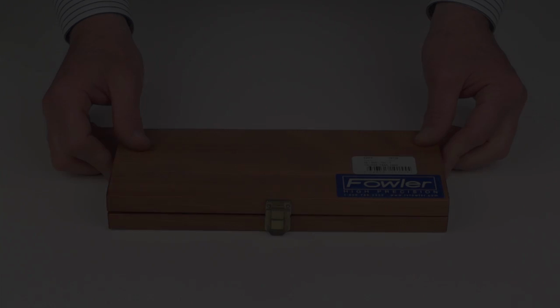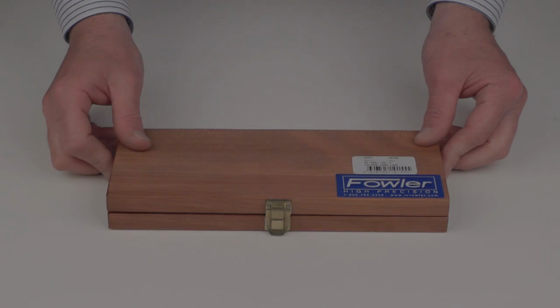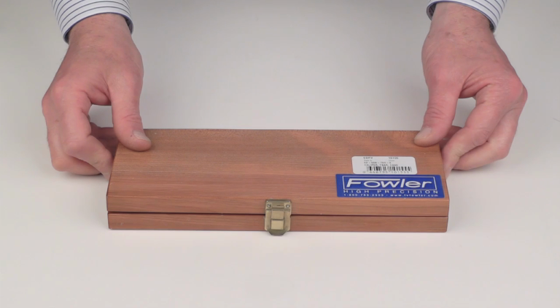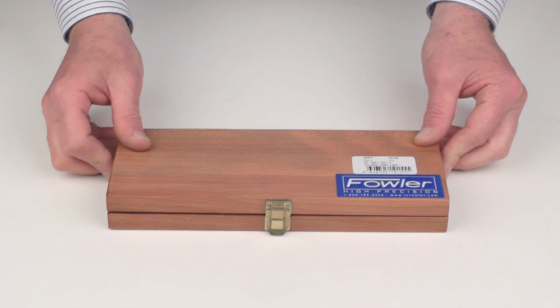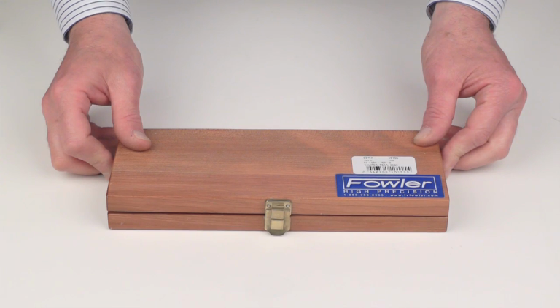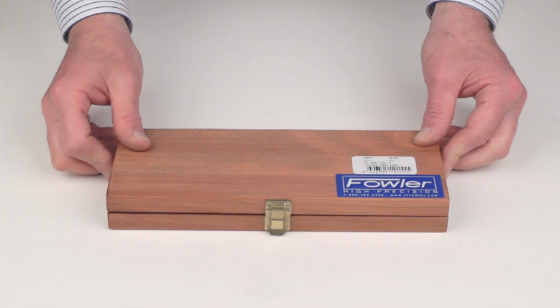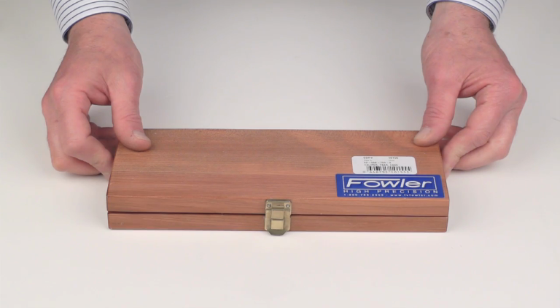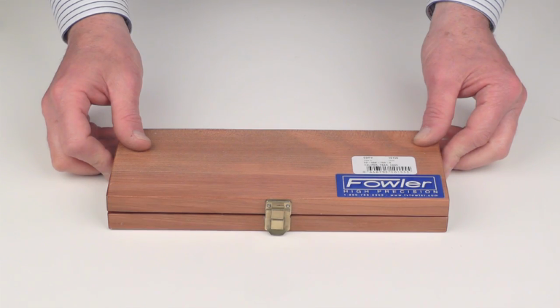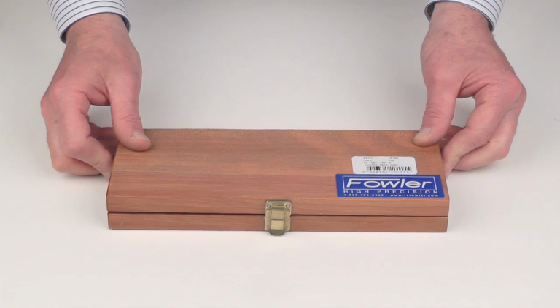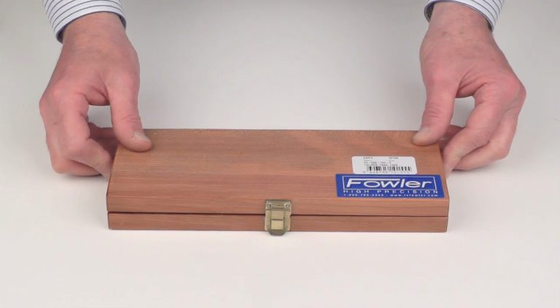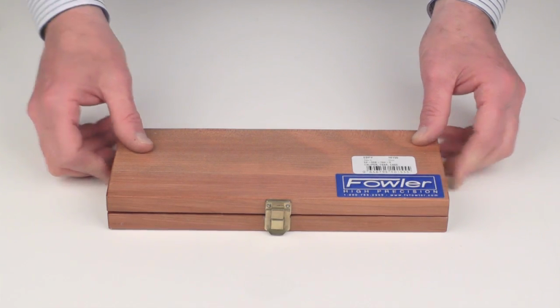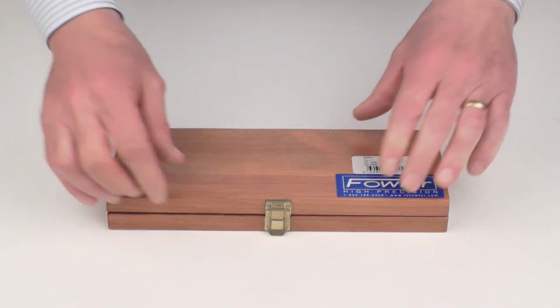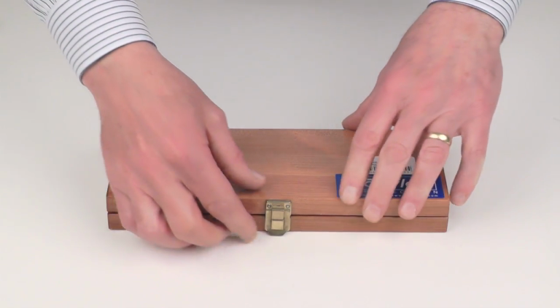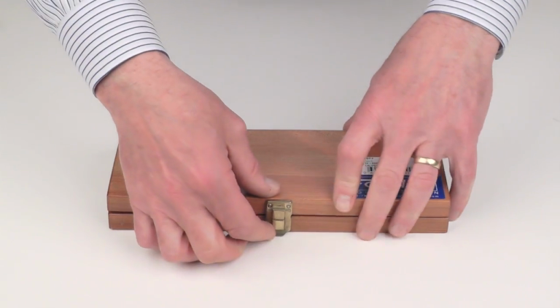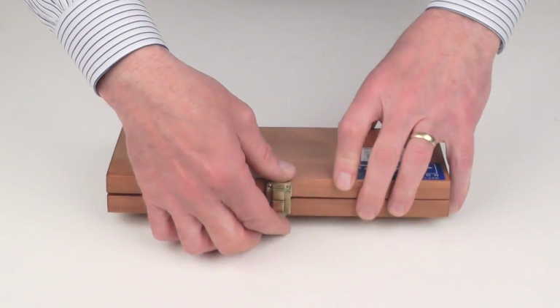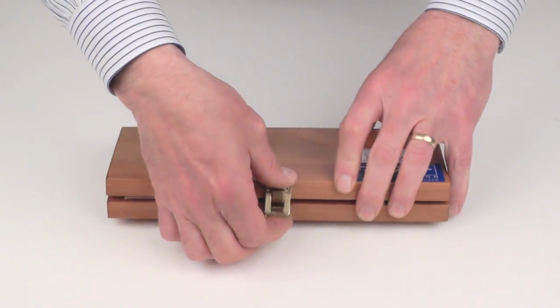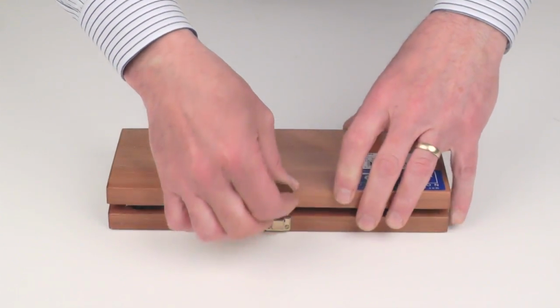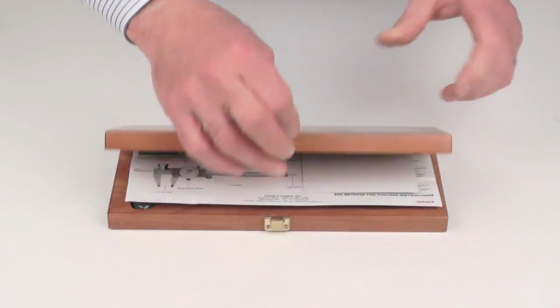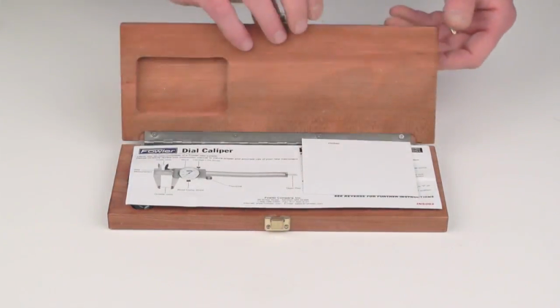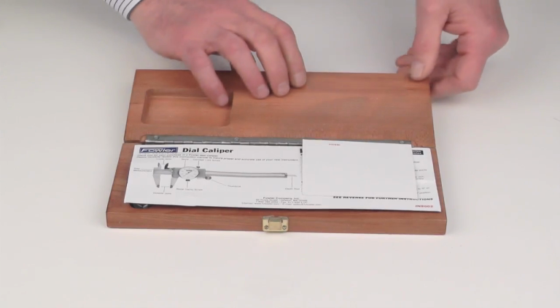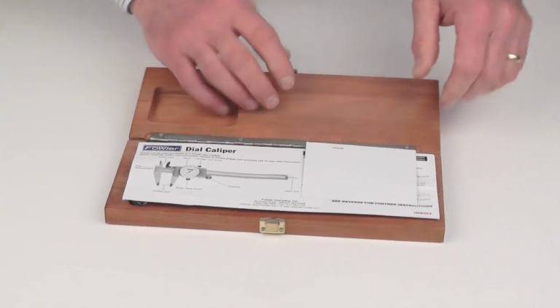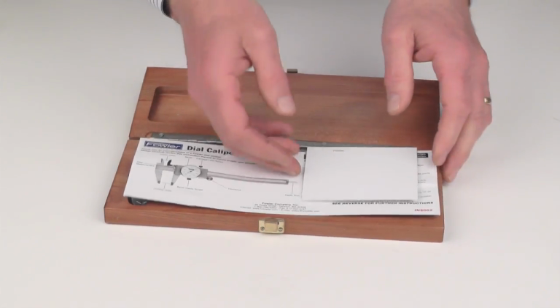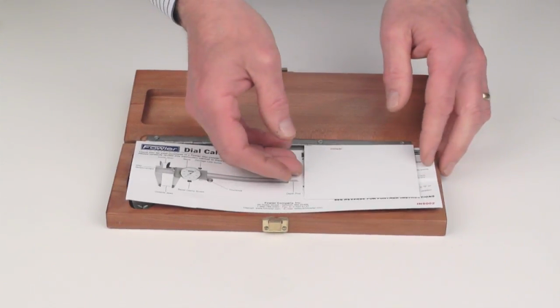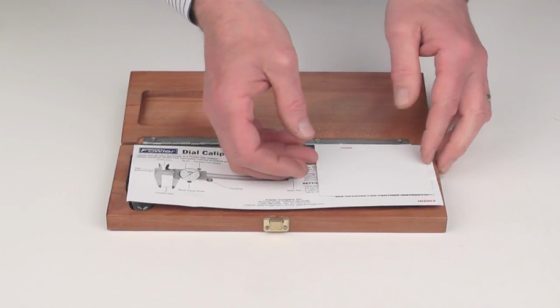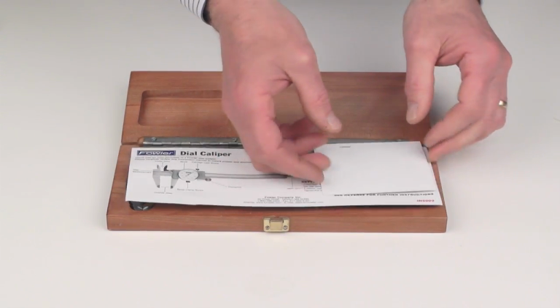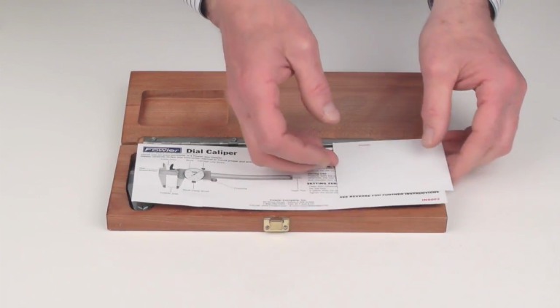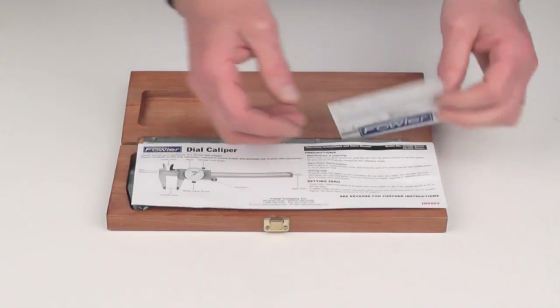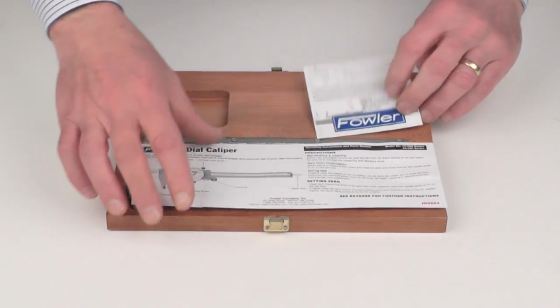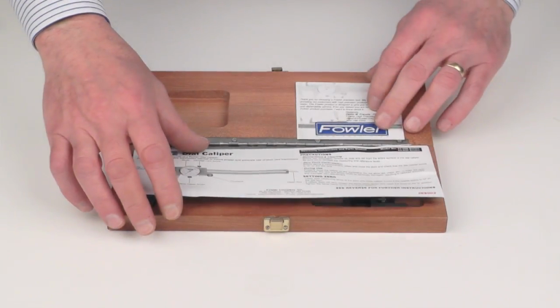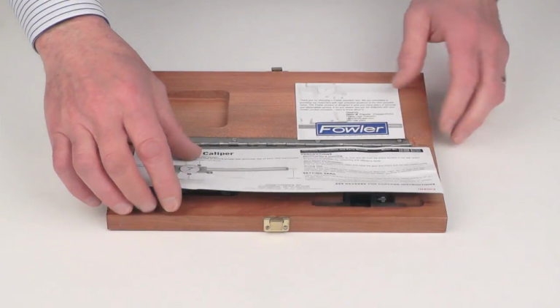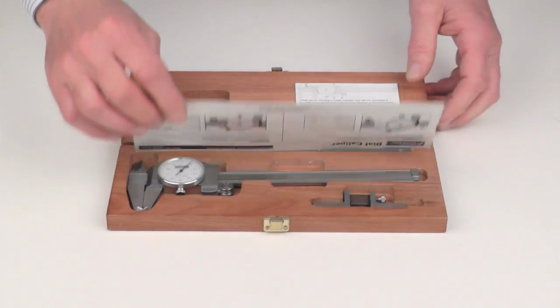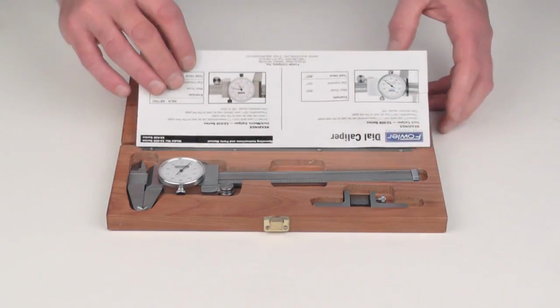The Fowler shockproof dial caliper and depth base attachment combo kit. Supplied with warranty card and instruction manual.